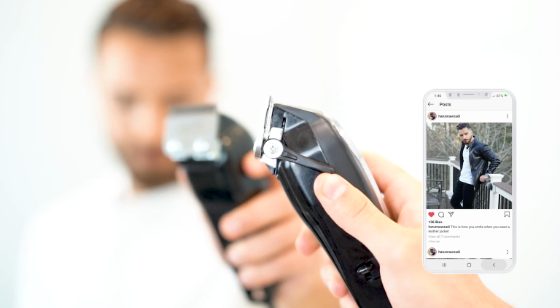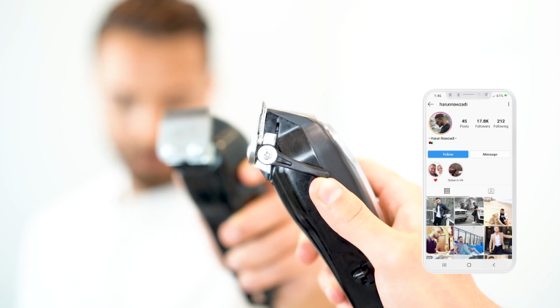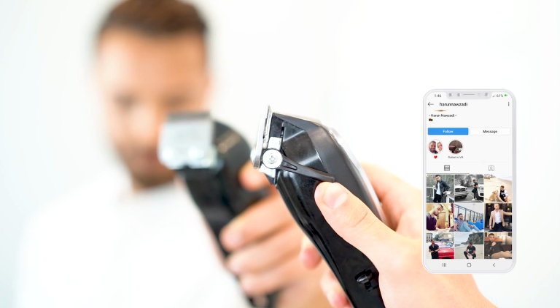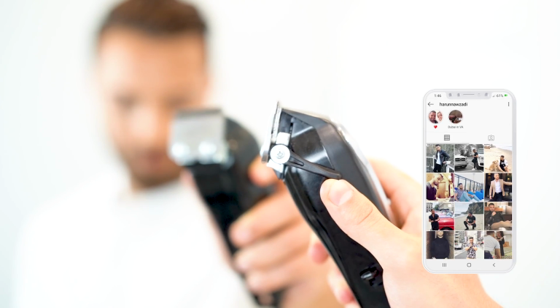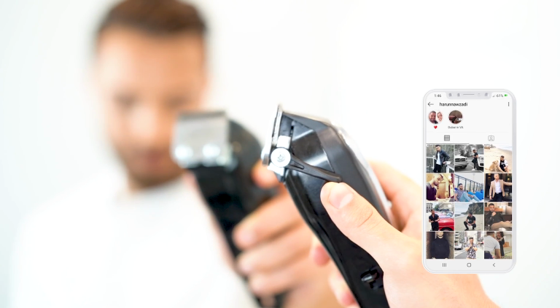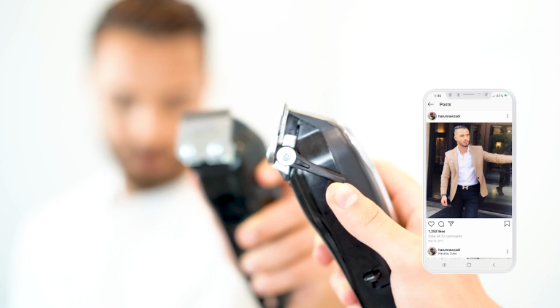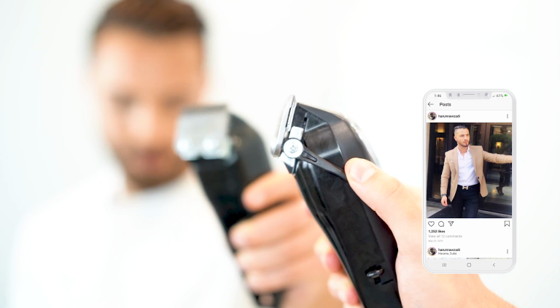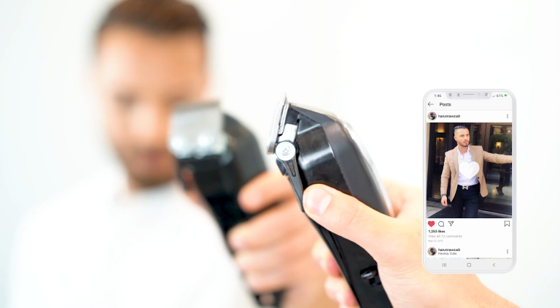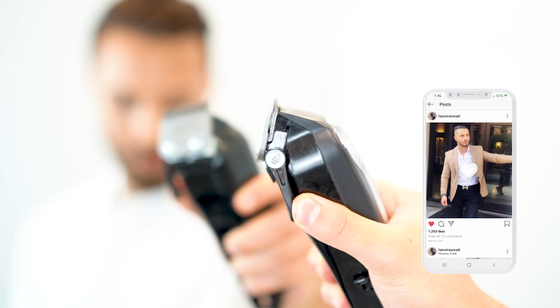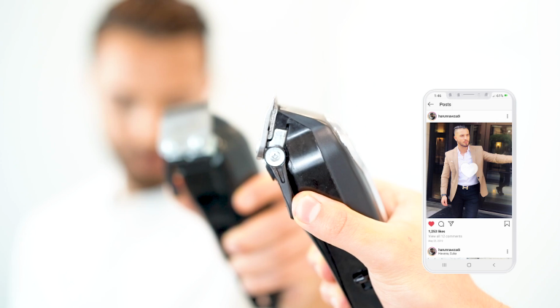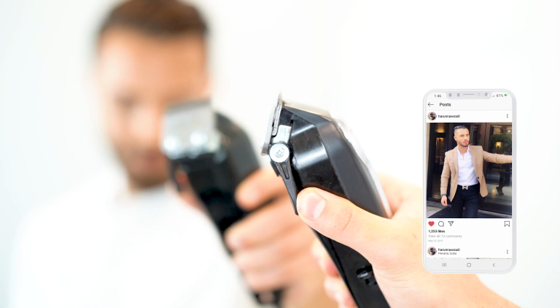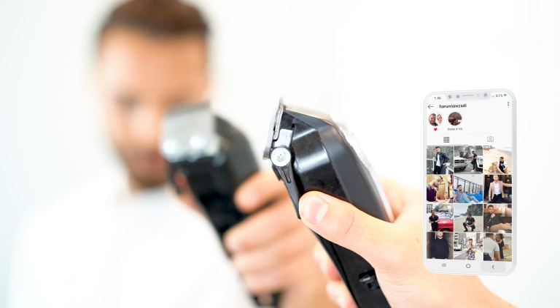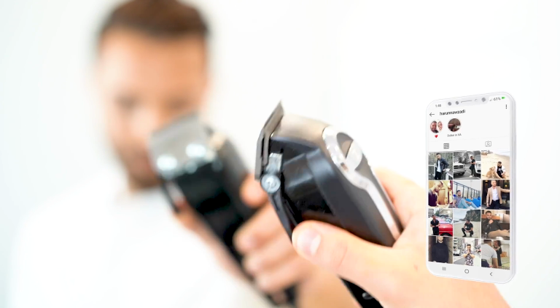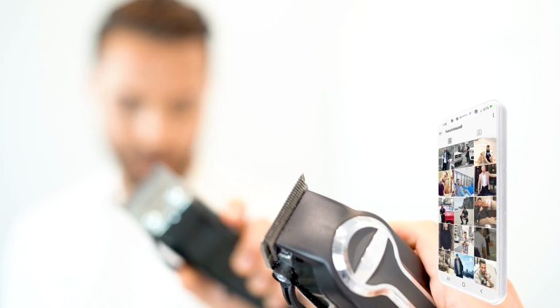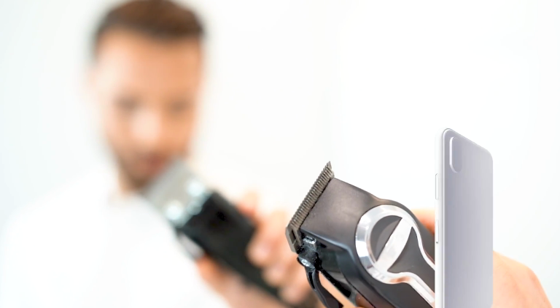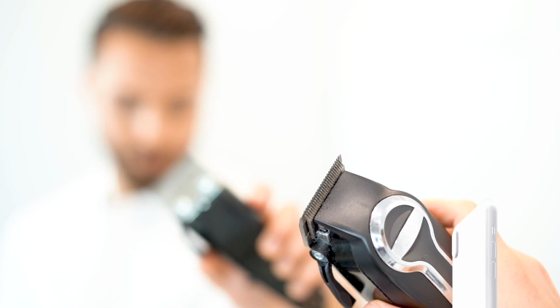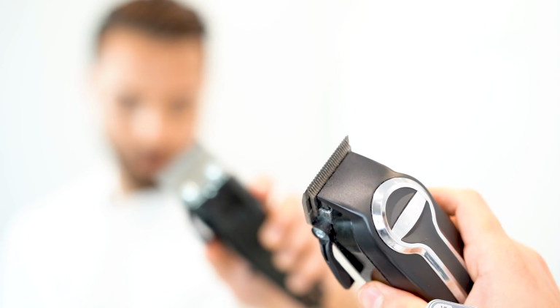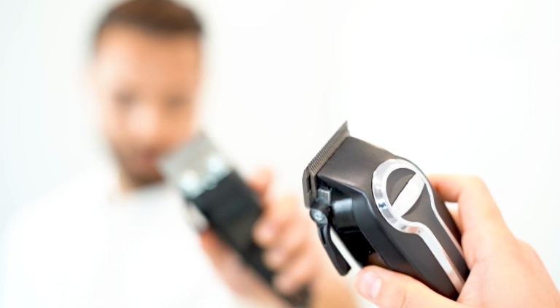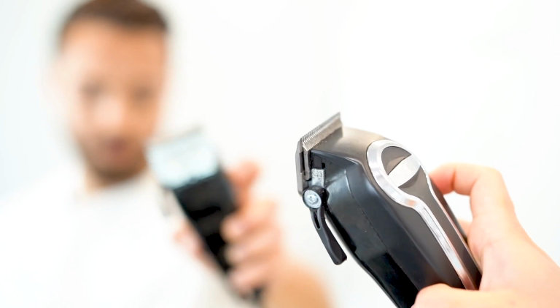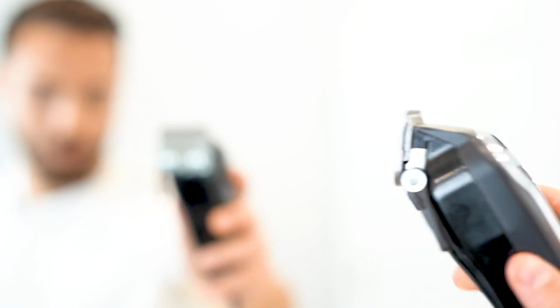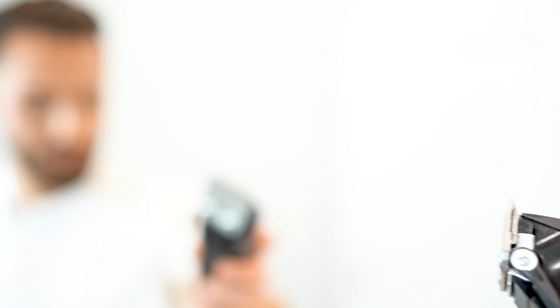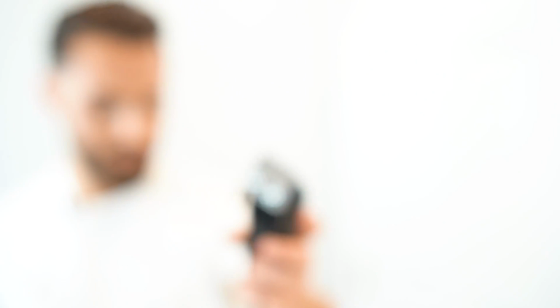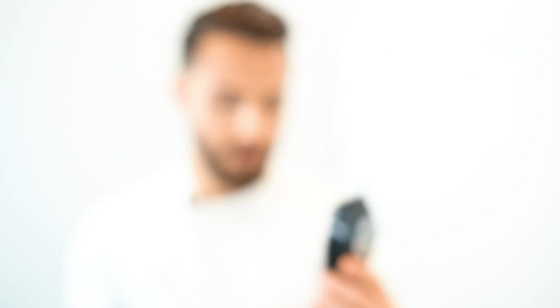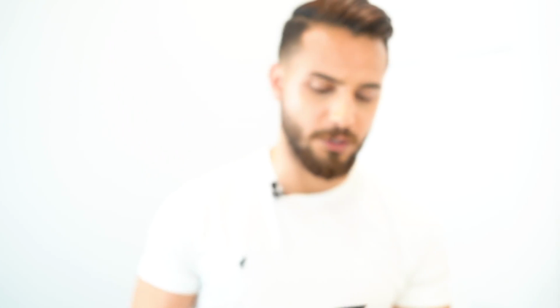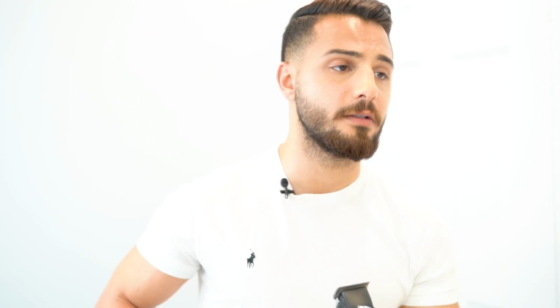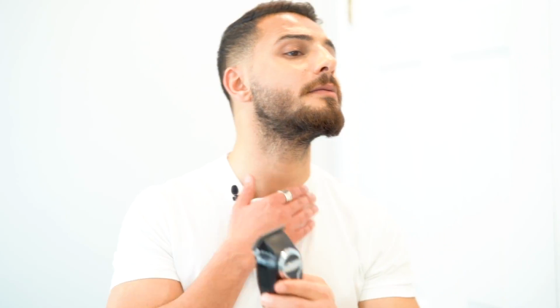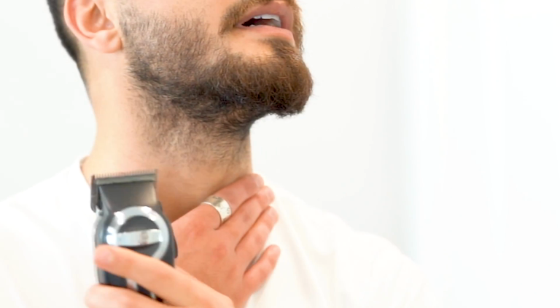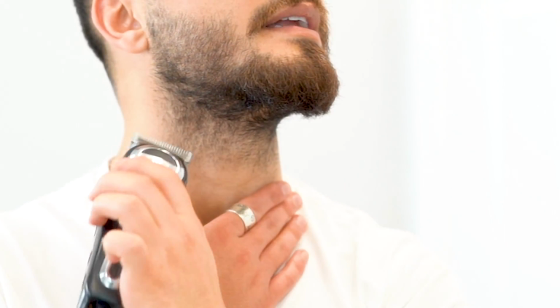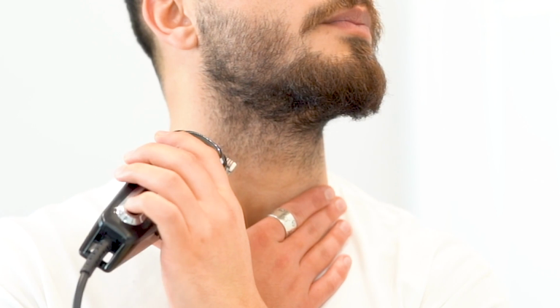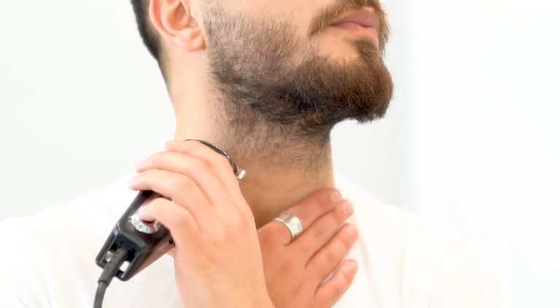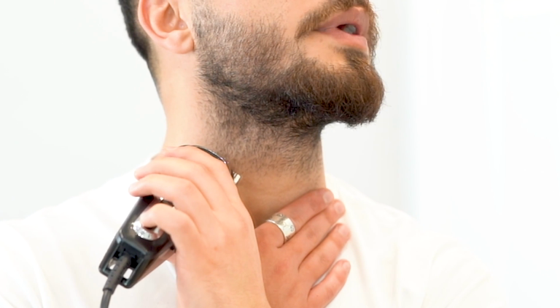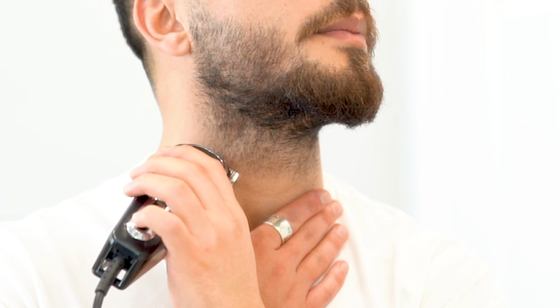This is fully closed, all the way in the up position, and then all the way down is open. I sort of put them open, no guard, trimmer high, and then I'll make my way up.